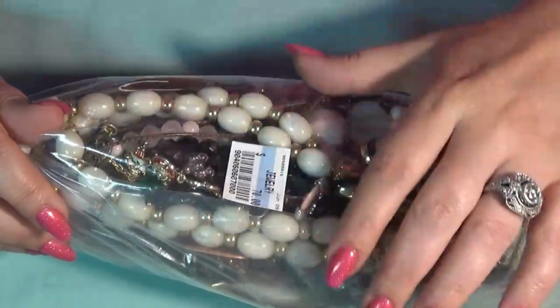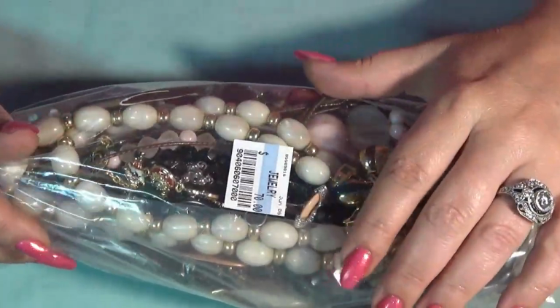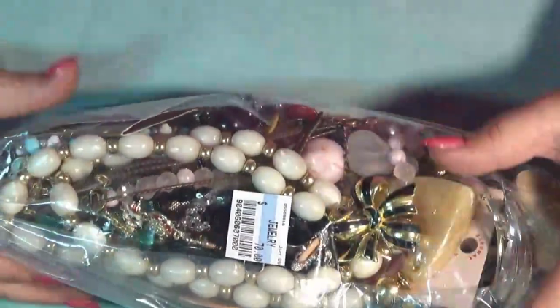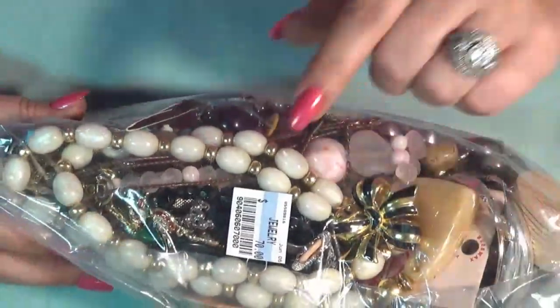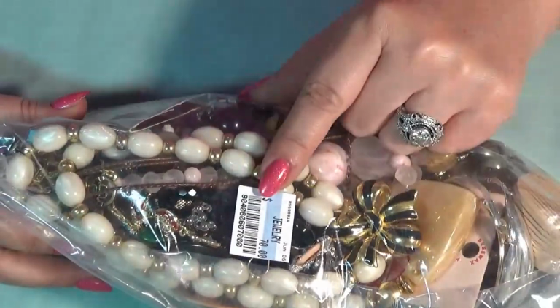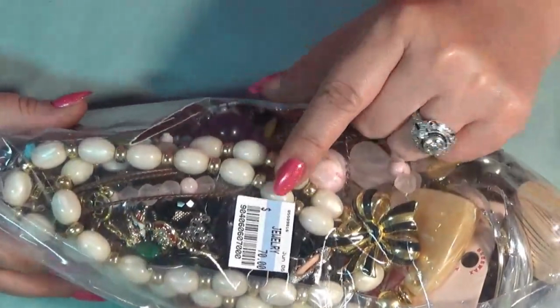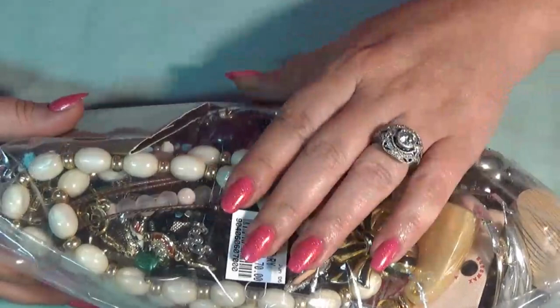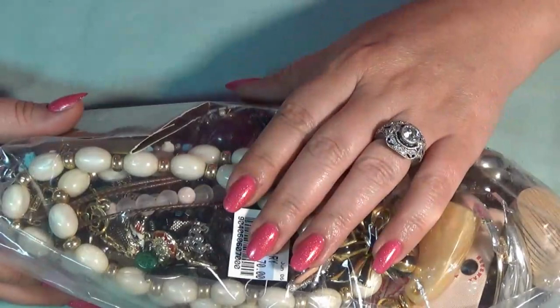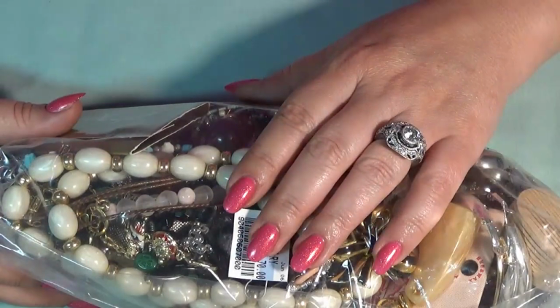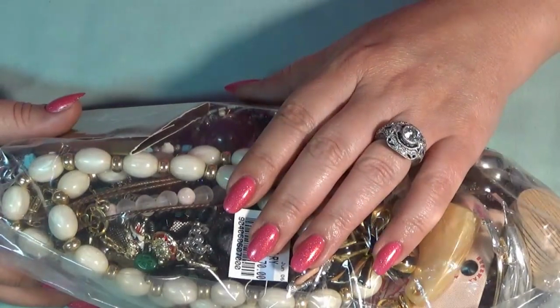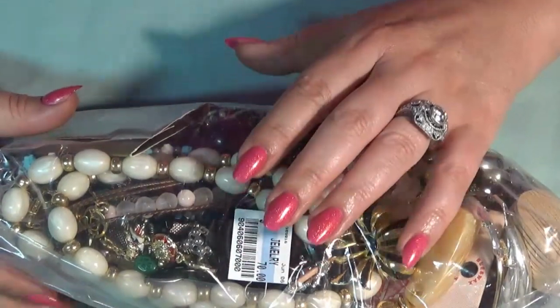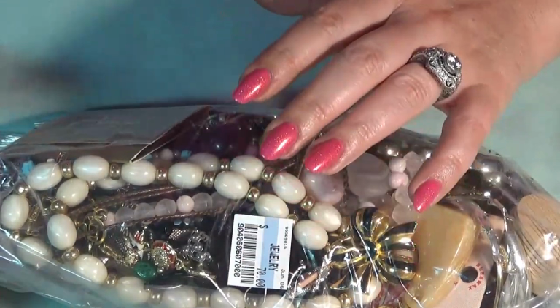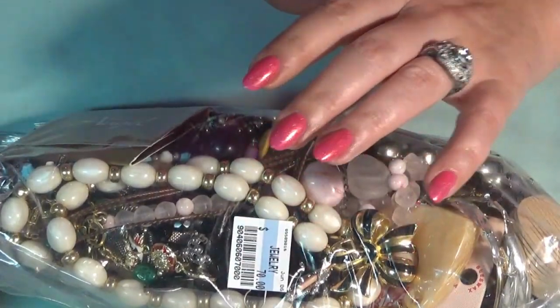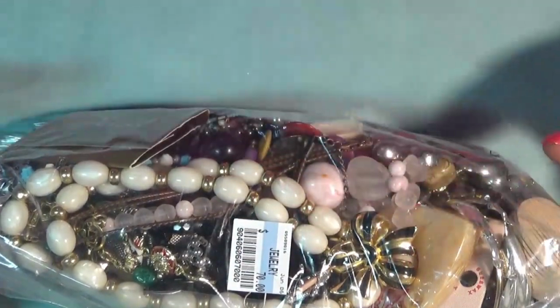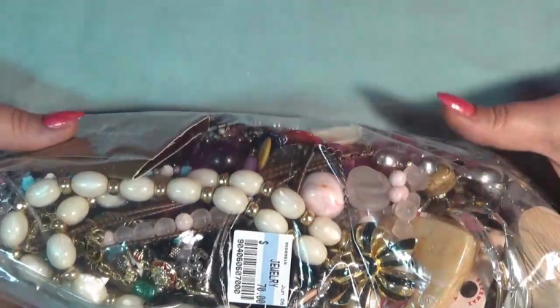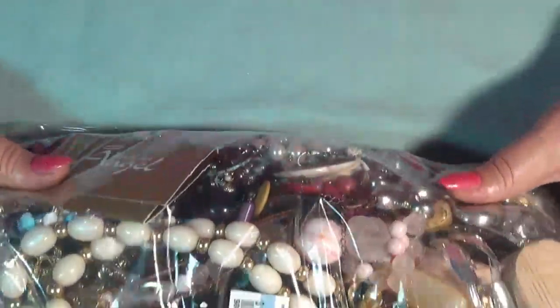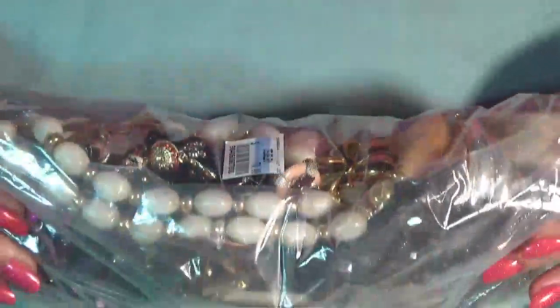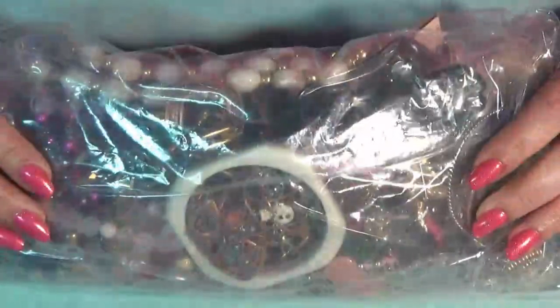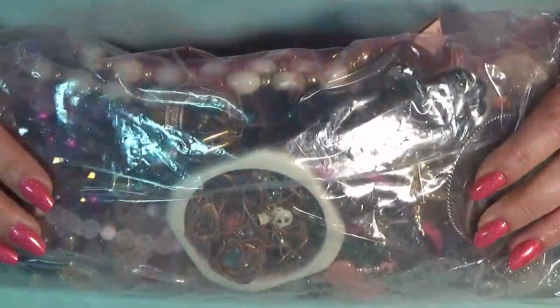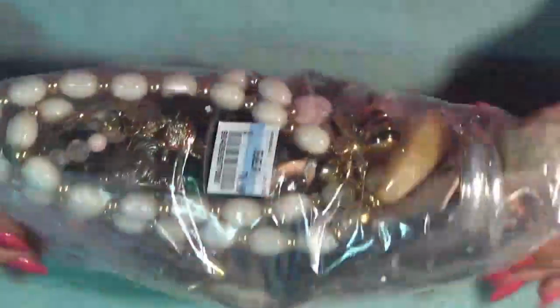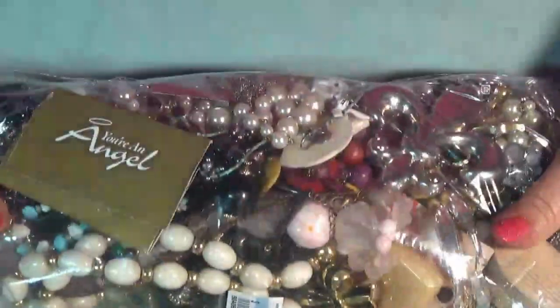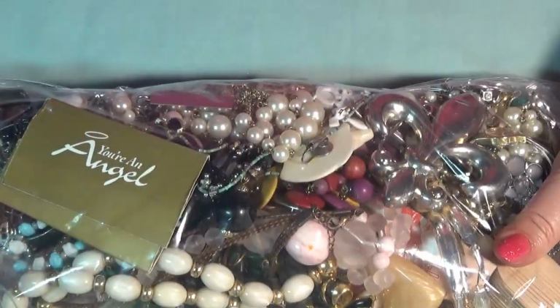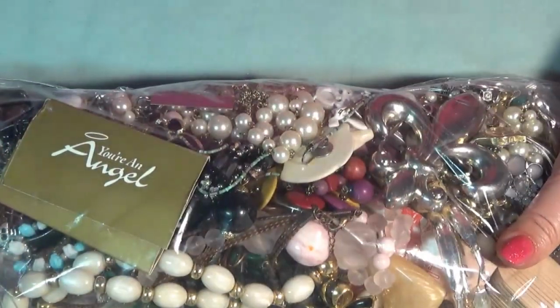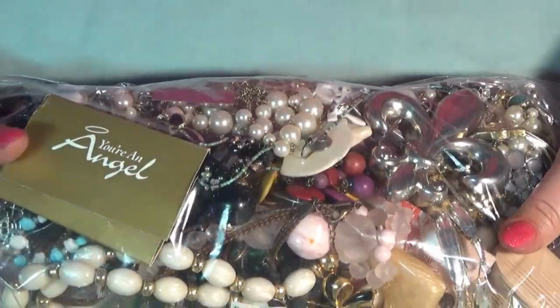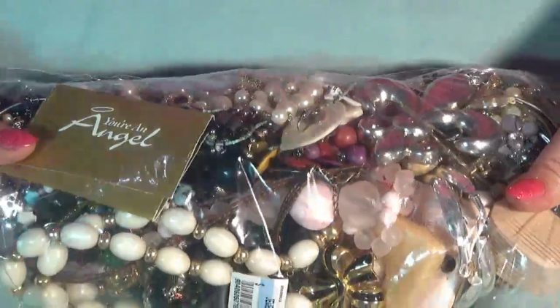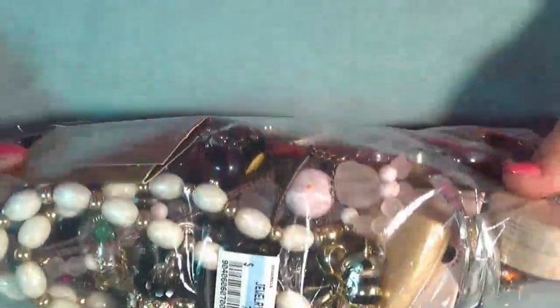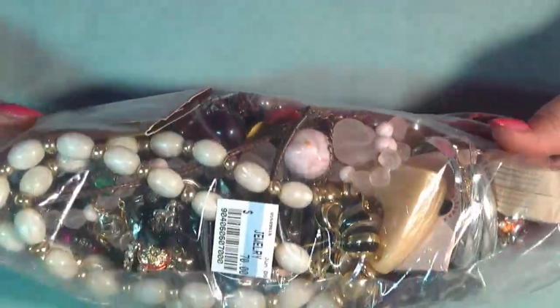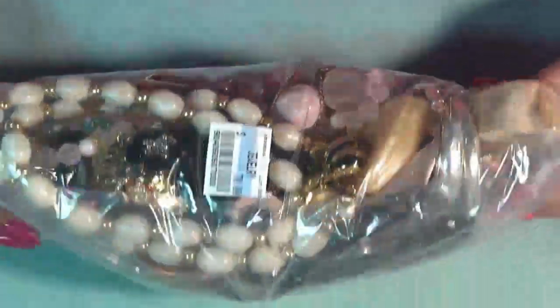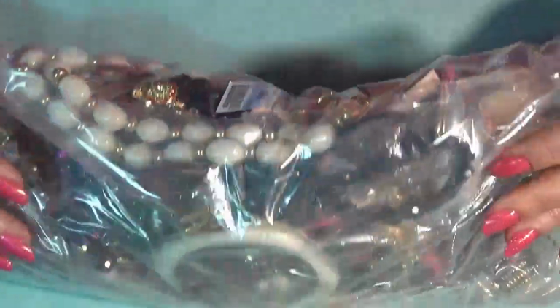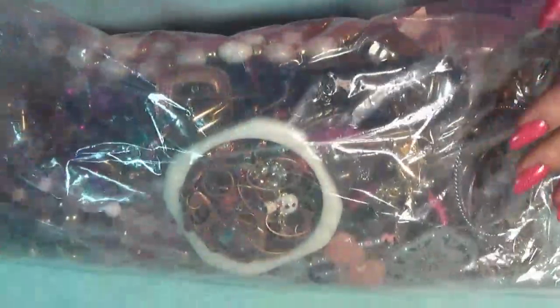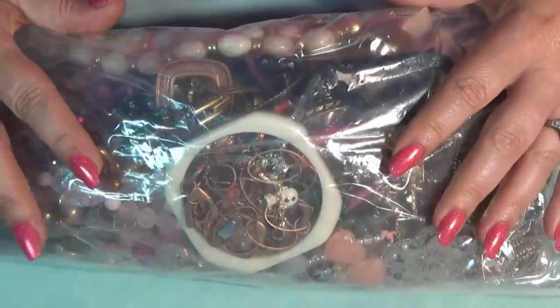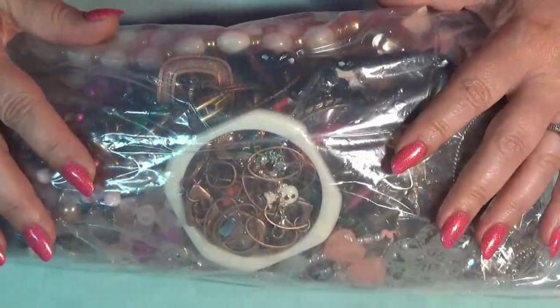I paid $70, so that's what we're going to open today. I was cleaning my room and all of a sudden I saw this bag and I was like, oh, I forgot about this one. So yeah, that's what we're going to do today. I'm going to open this.